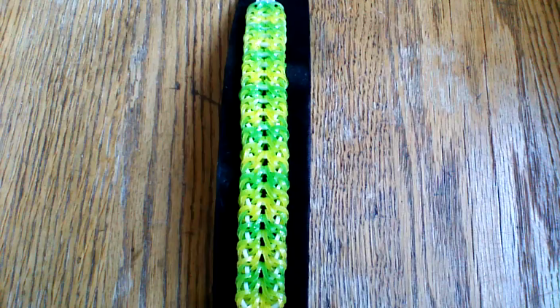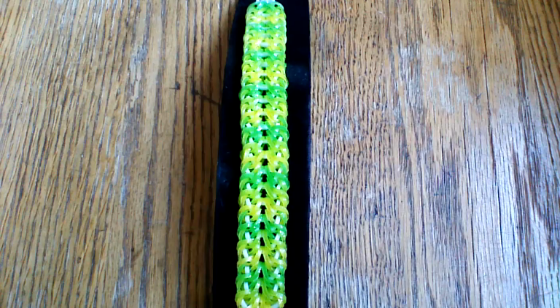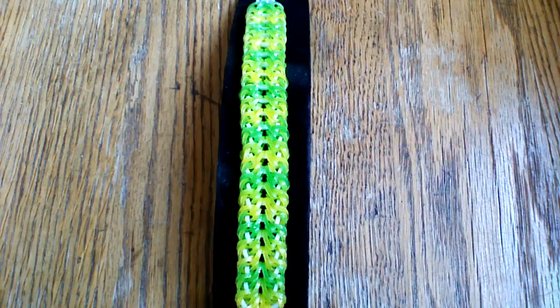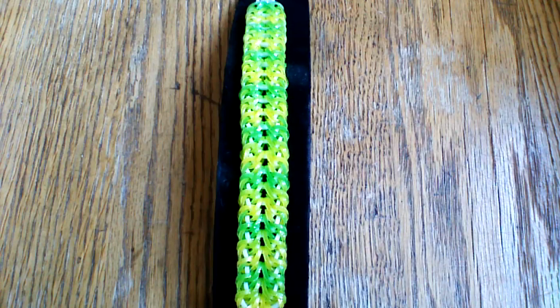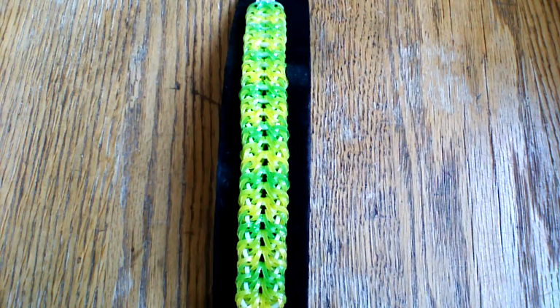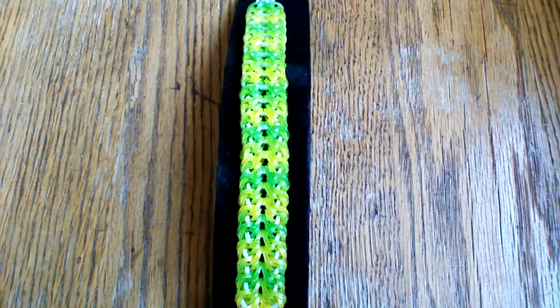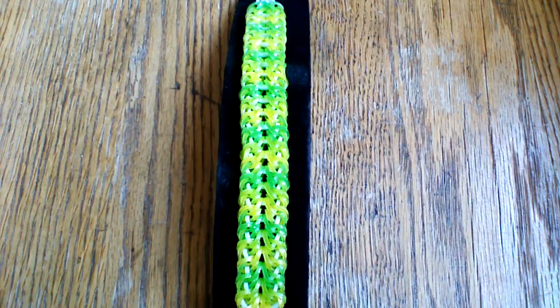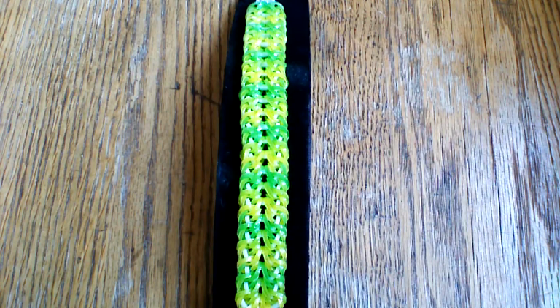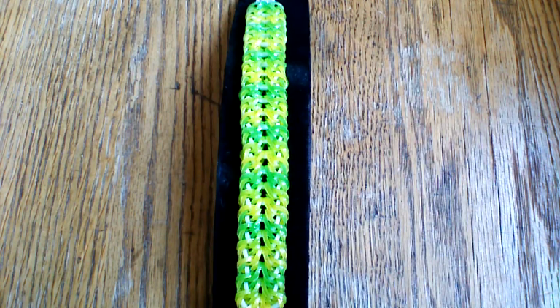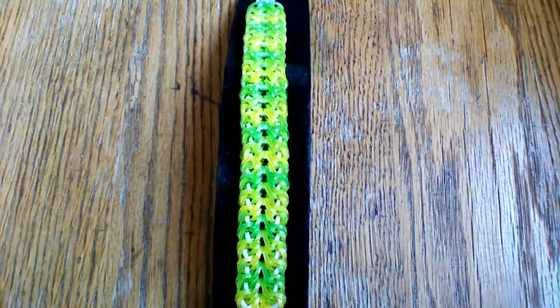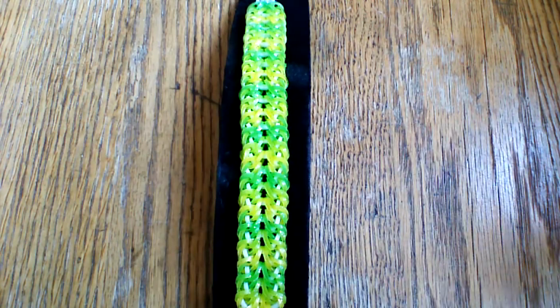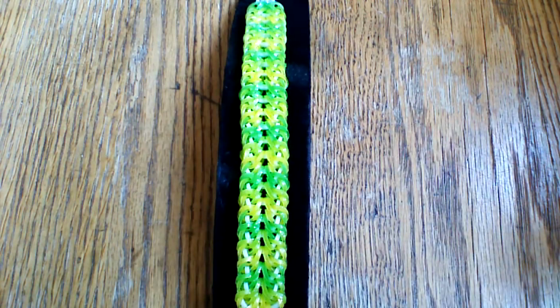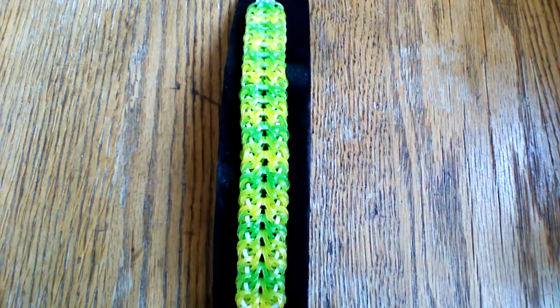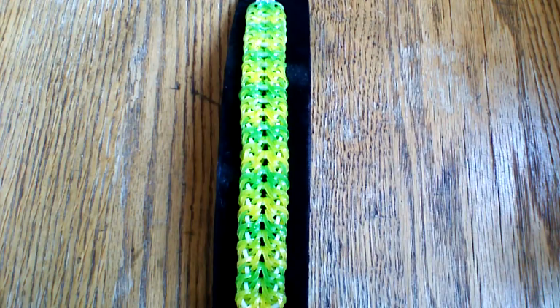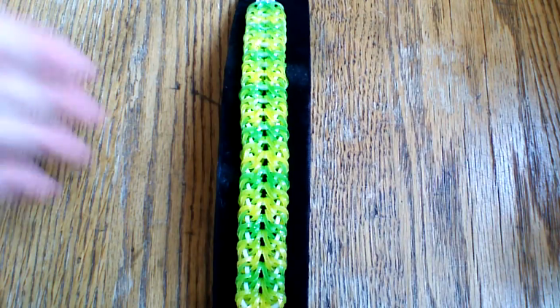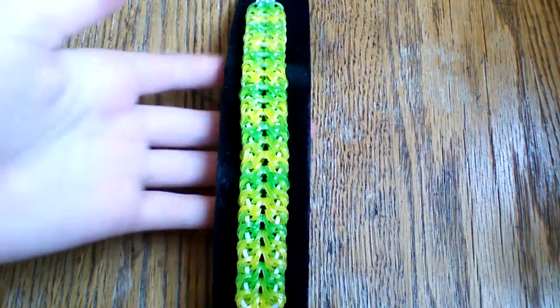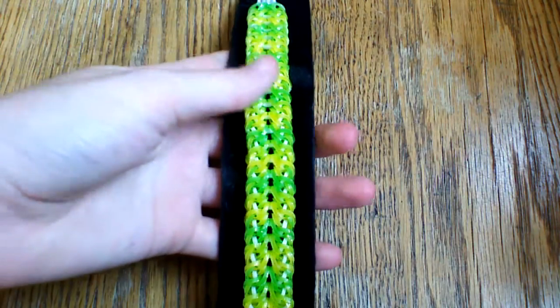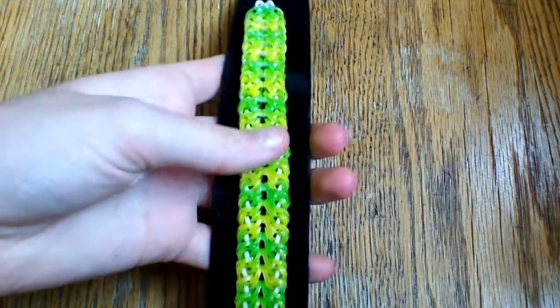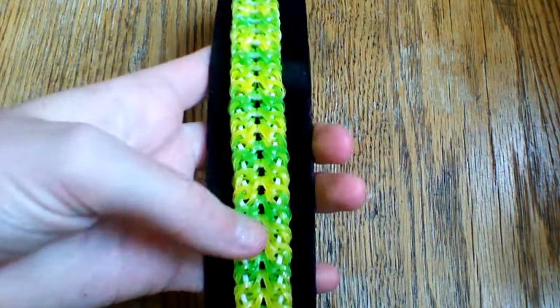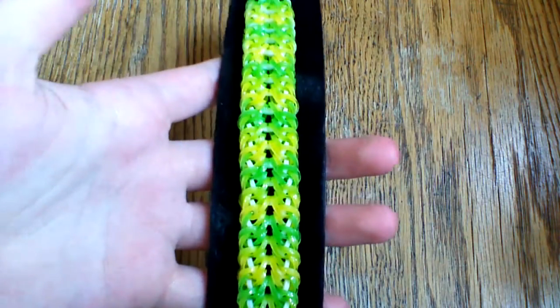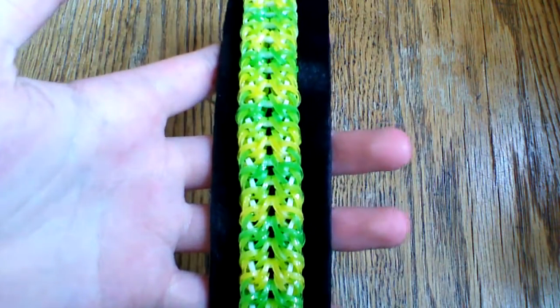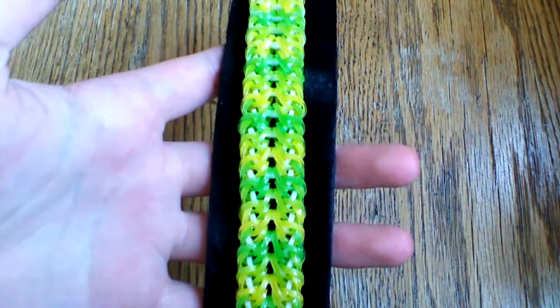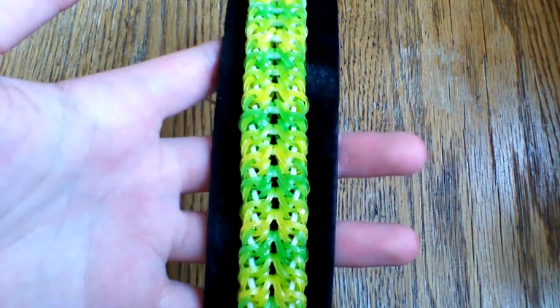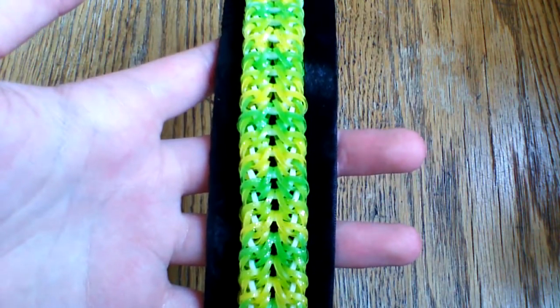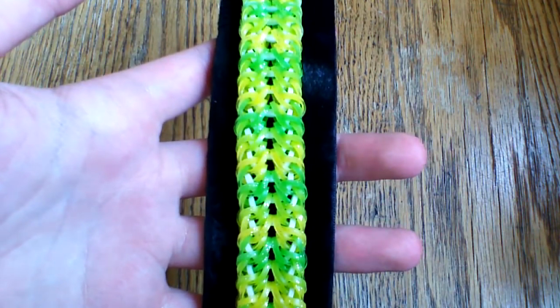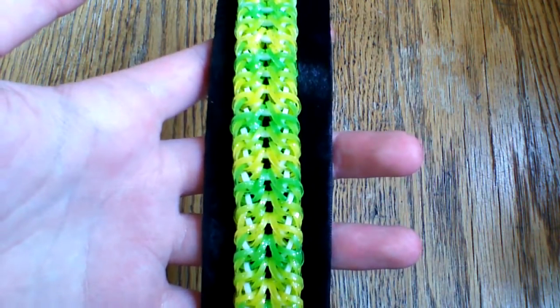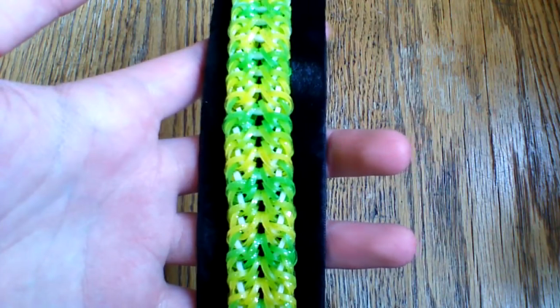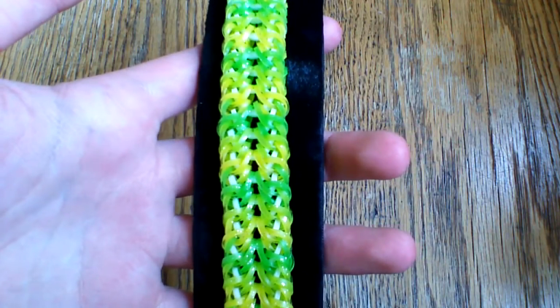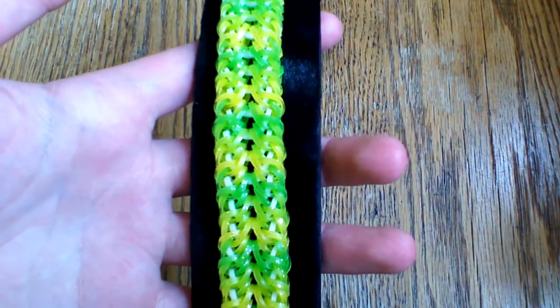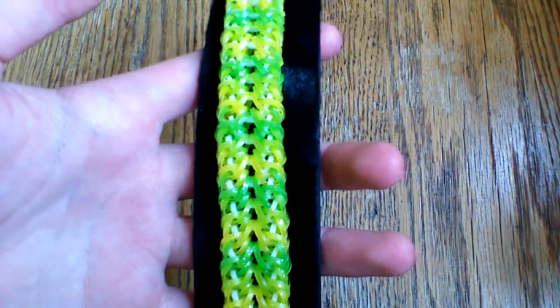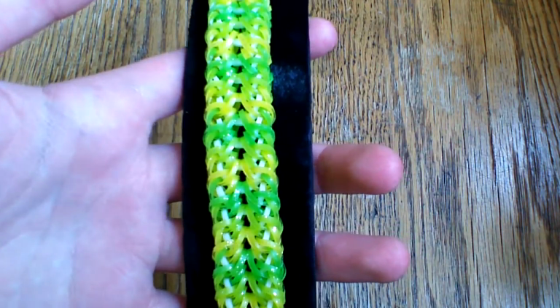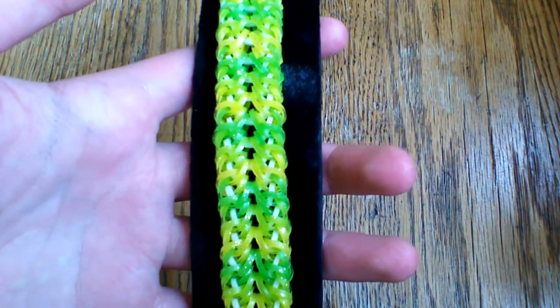Hi everyone and welcome to another tutorial. Today I'm going to show you how to make this super pretty Spider's Web bracelet, and this was designed by Tropico Lumi on Instagram. I'll make sure to have her name in the description box below.